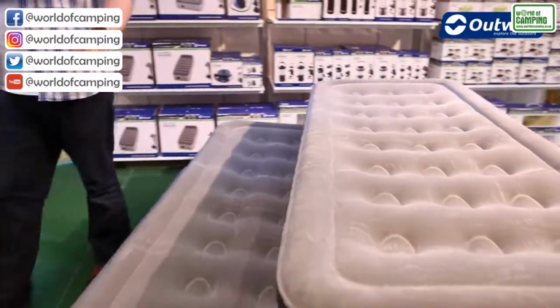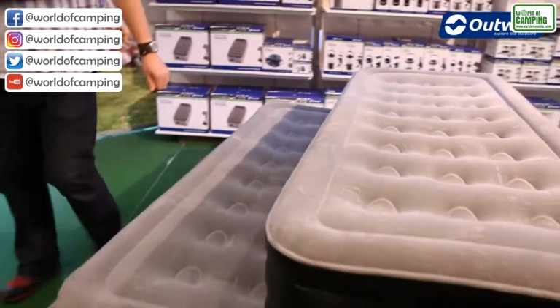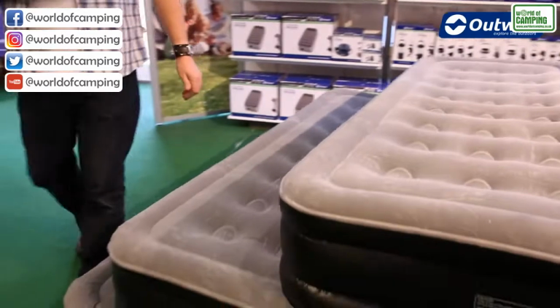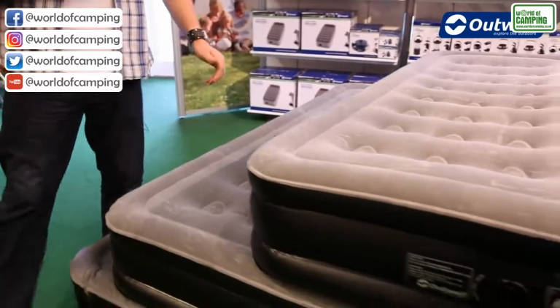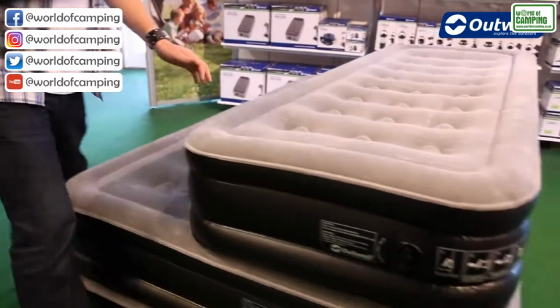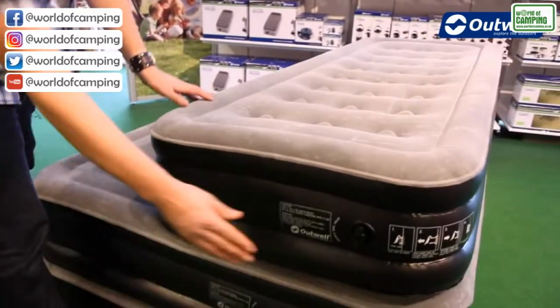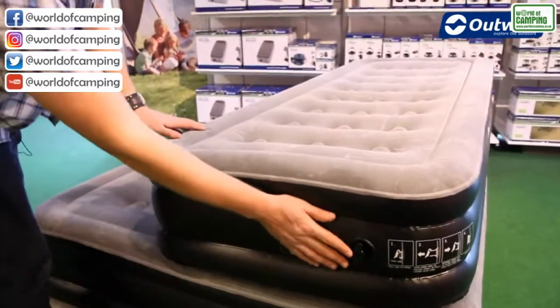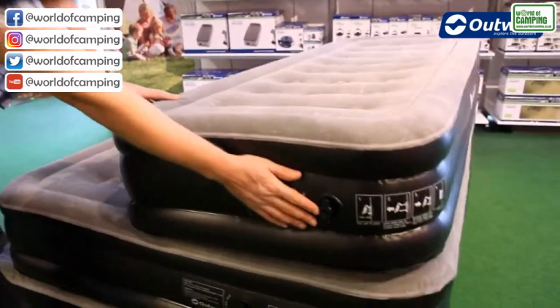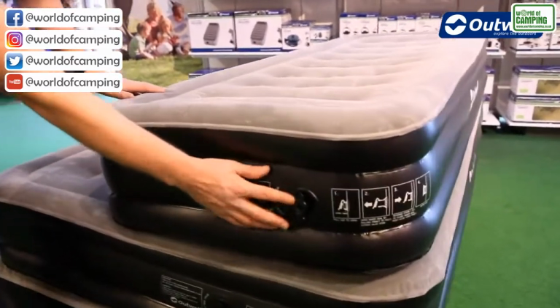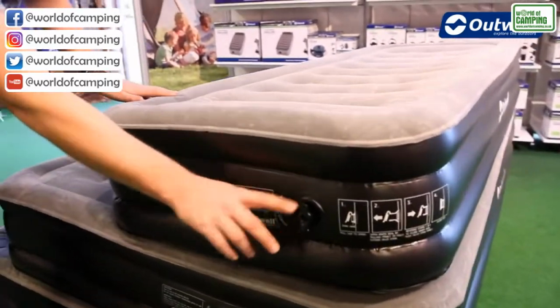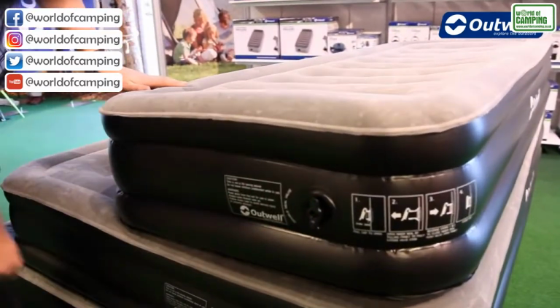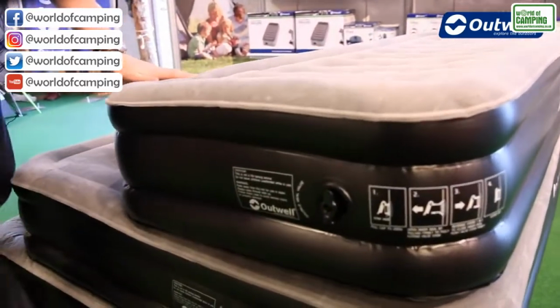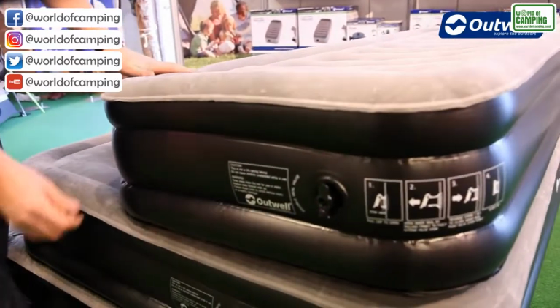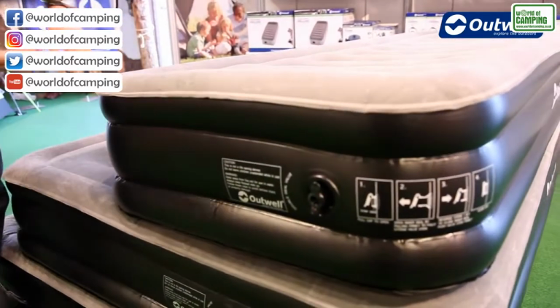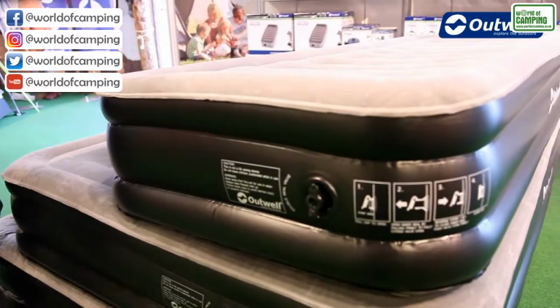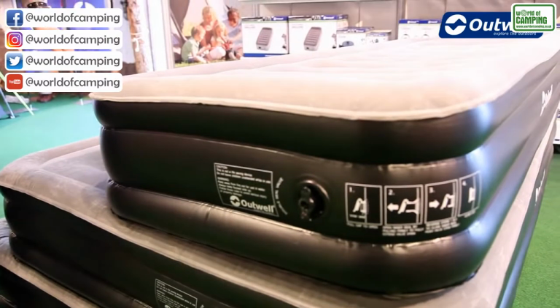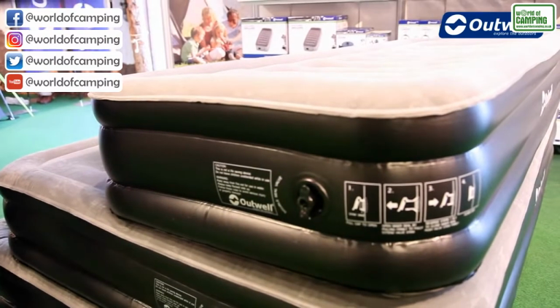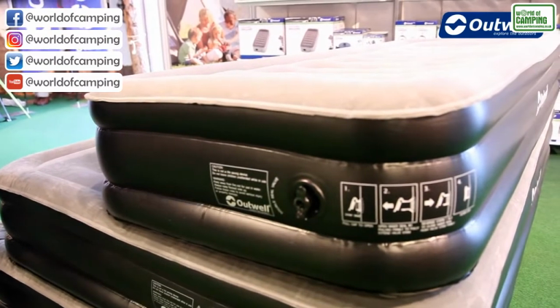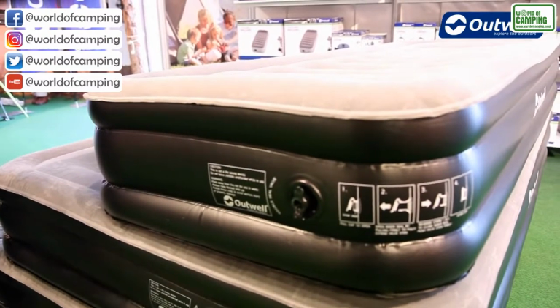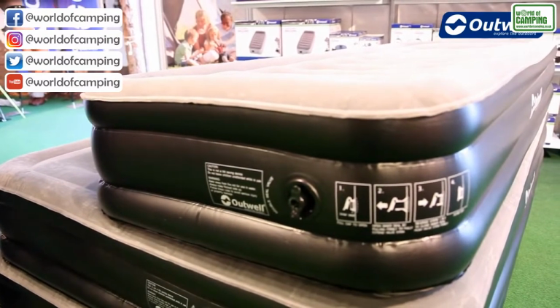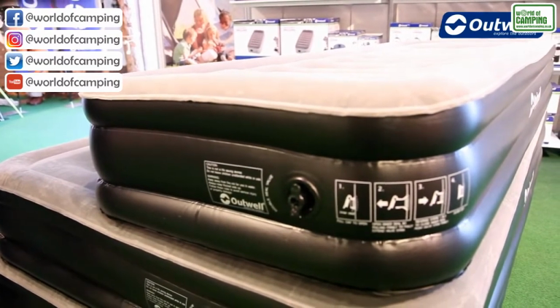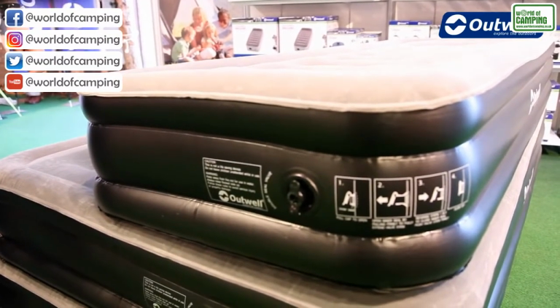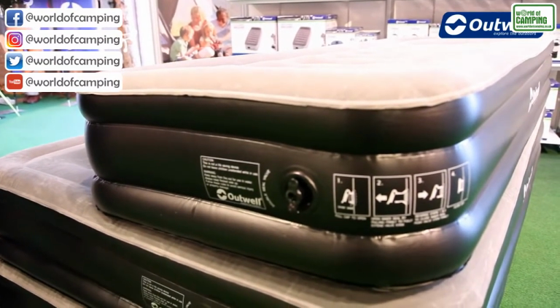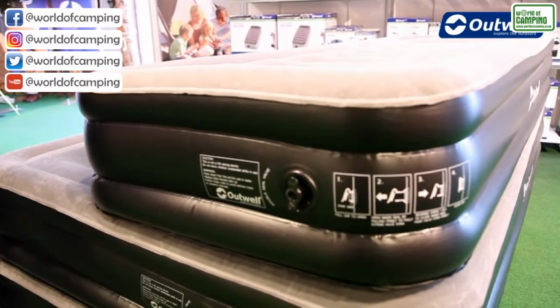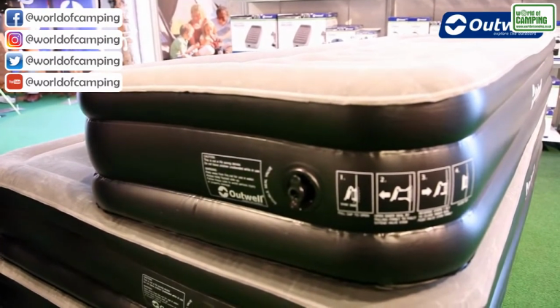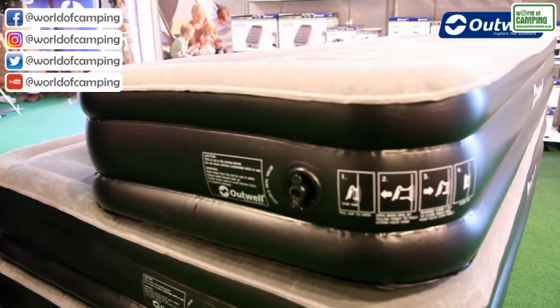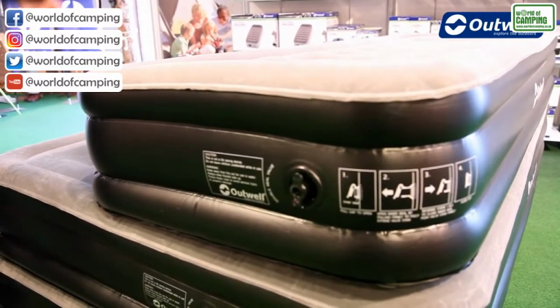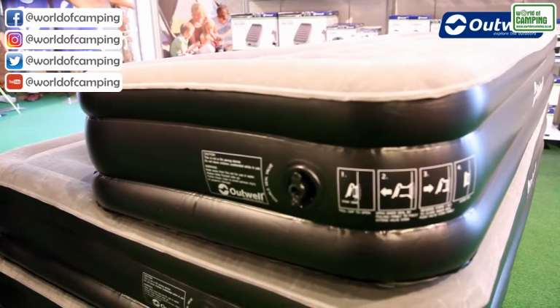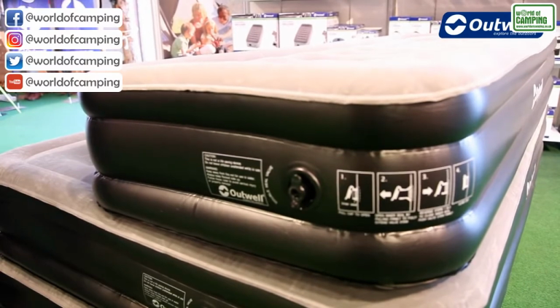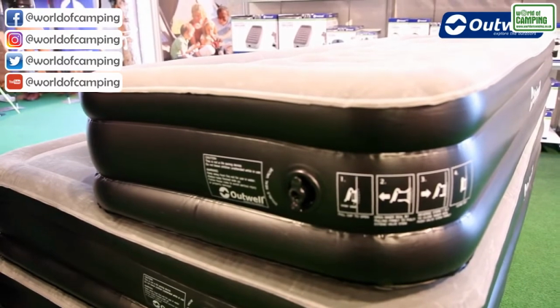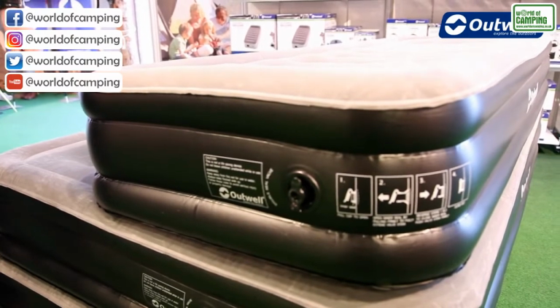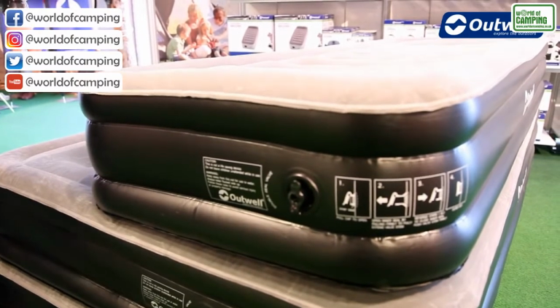At the end of each airbed you'll find a double seal valve, which is very easy to use to deflate the airbed very quickly, and it's also the valve that you would use to inflate the airbed with a pump.